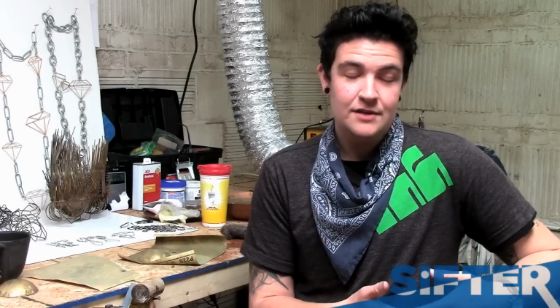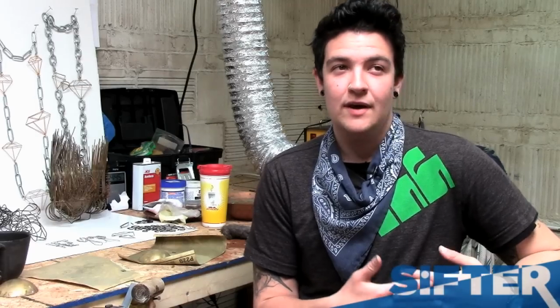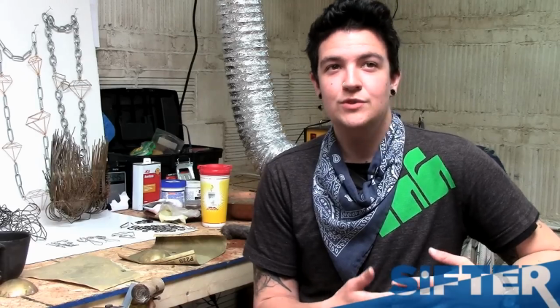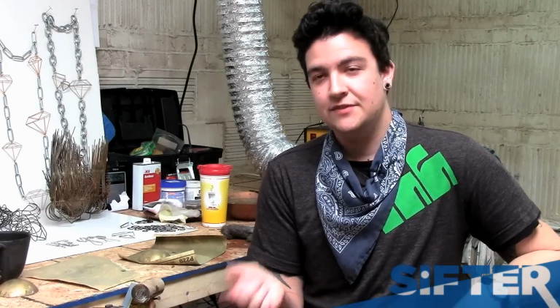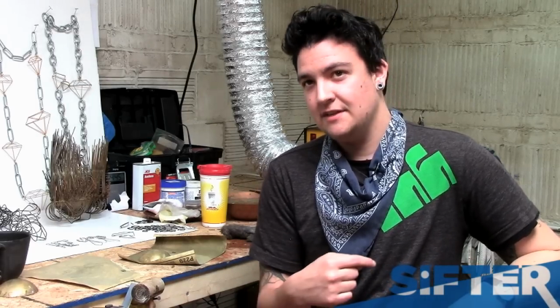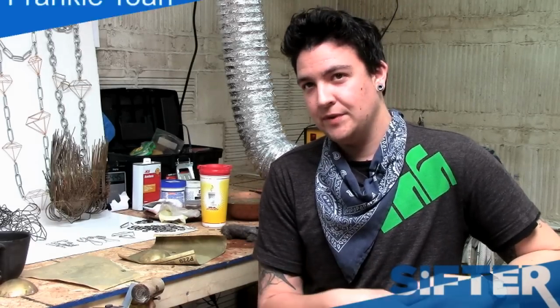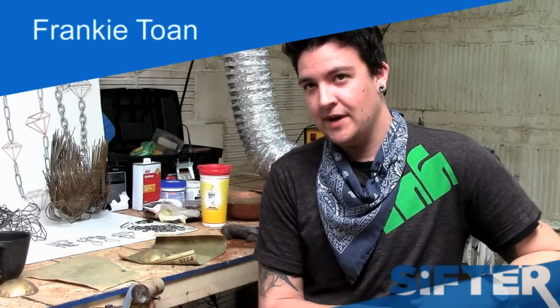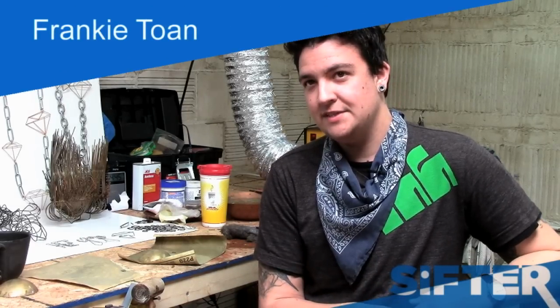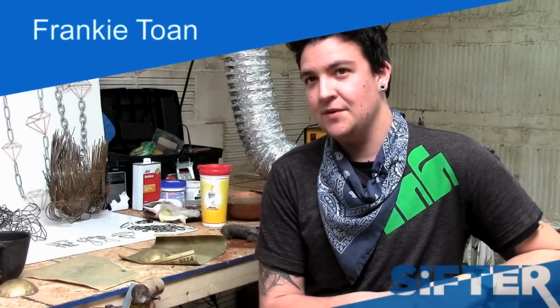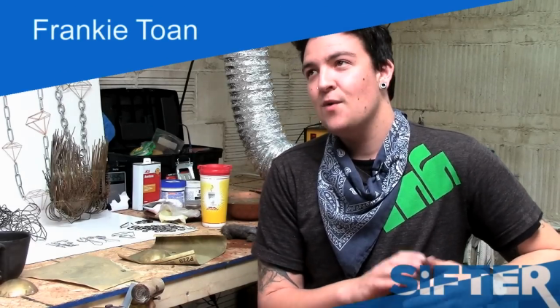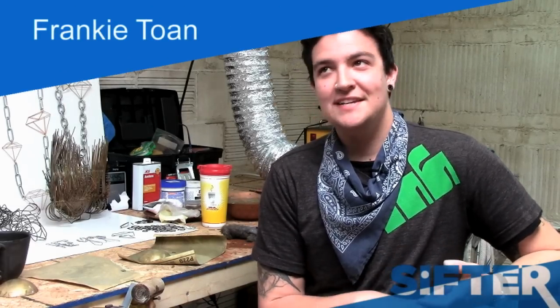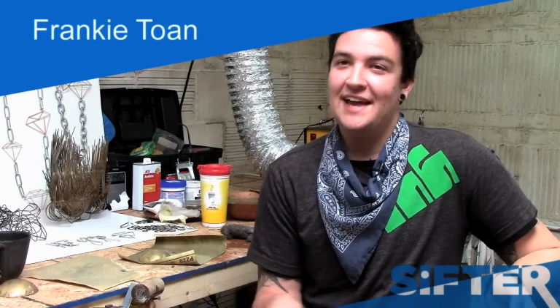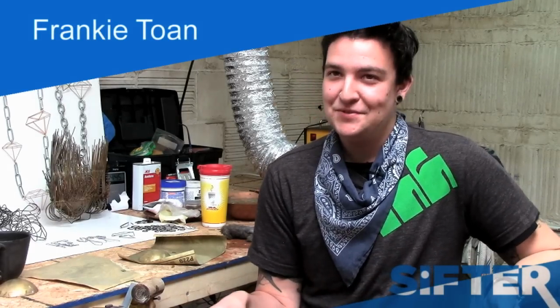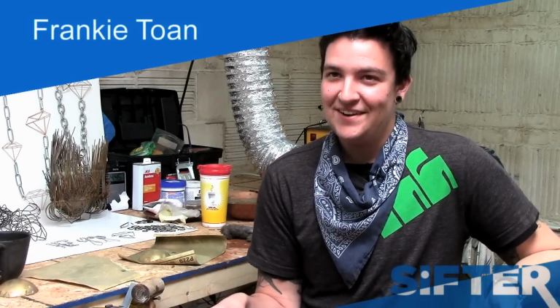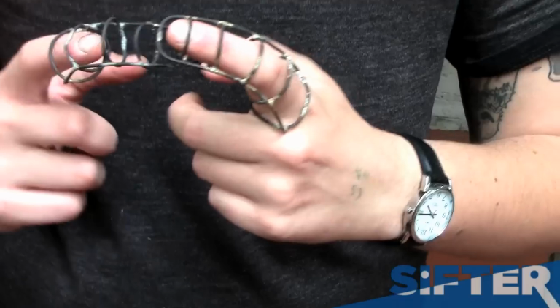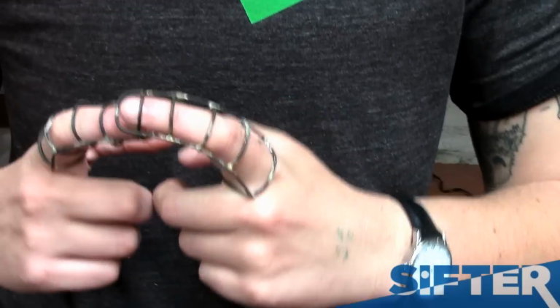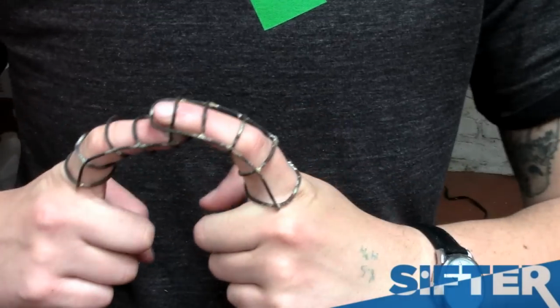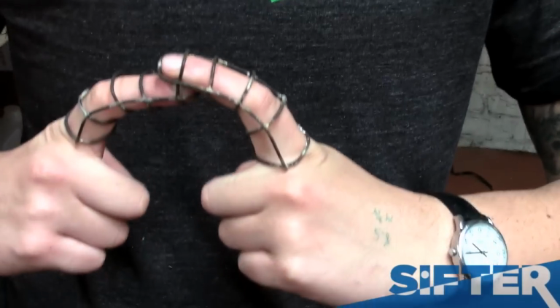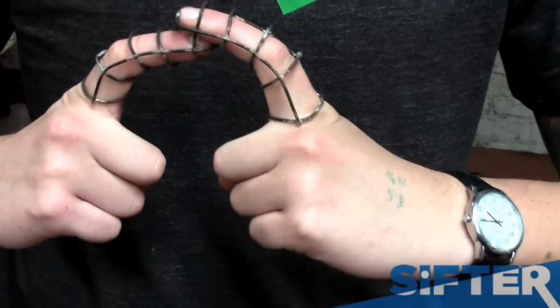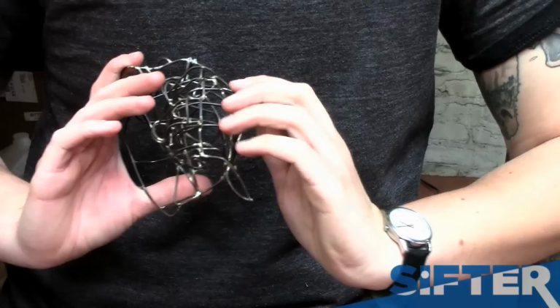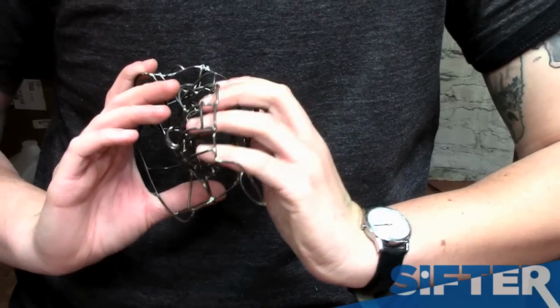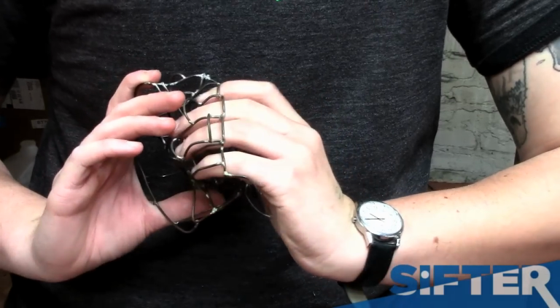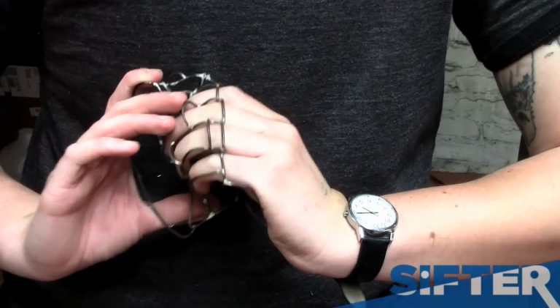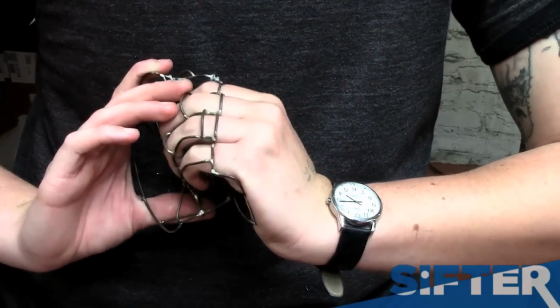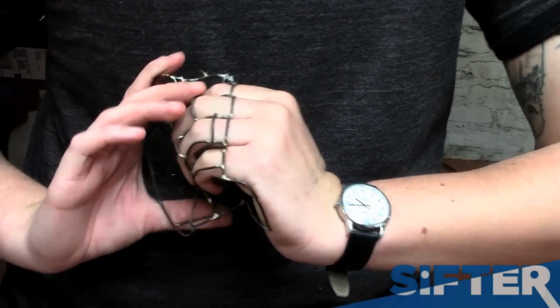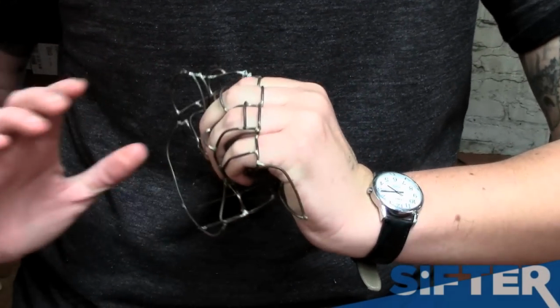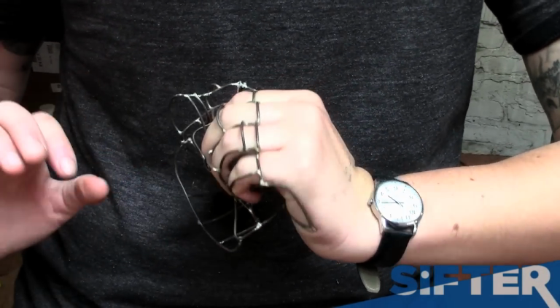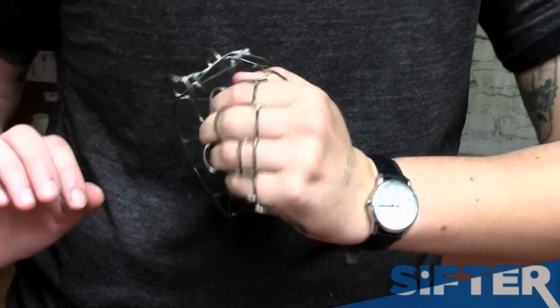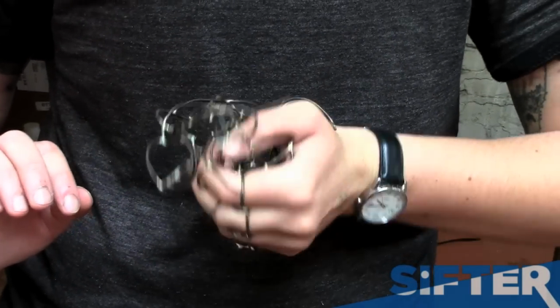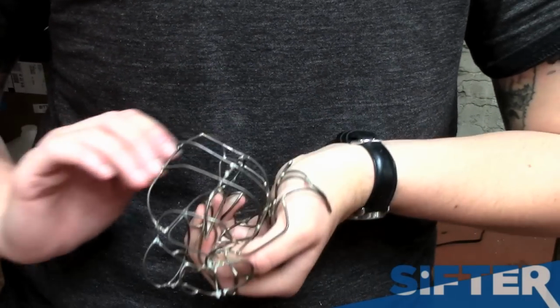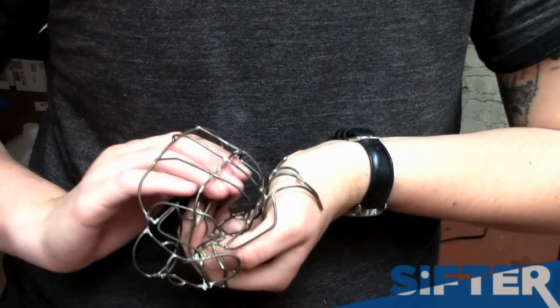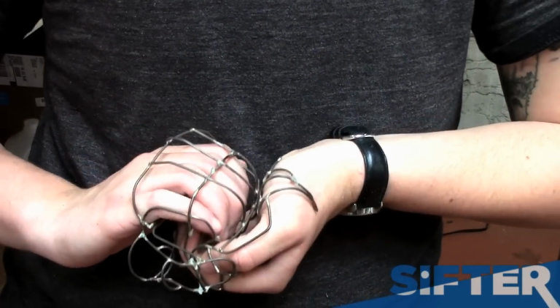So I transferred to the jewelry program at VCU where I didn't make any jewelry at all. I'm really interested in pieces that you can interact with physically and I'm really interested in the hand.